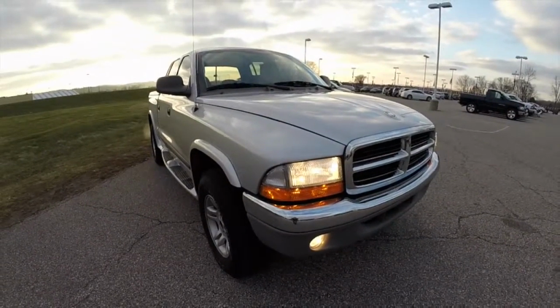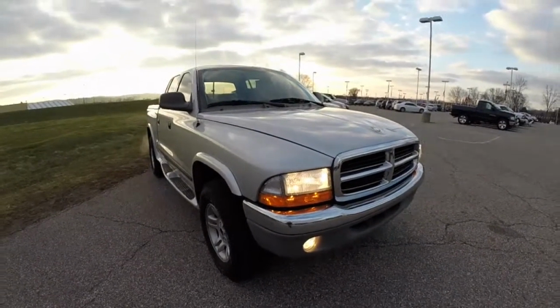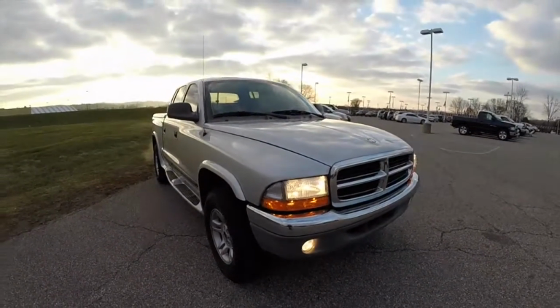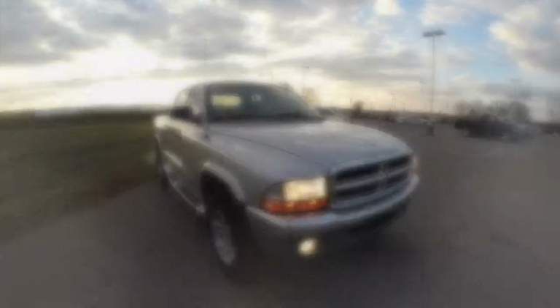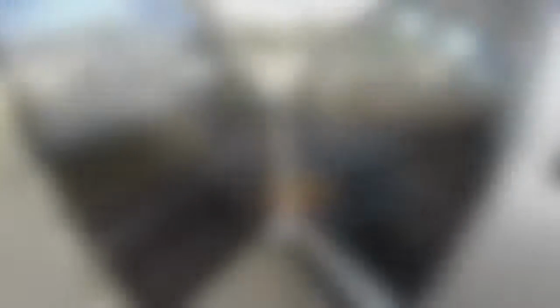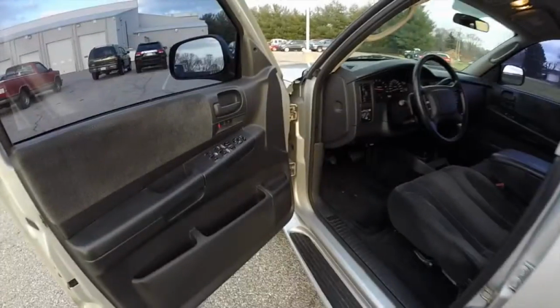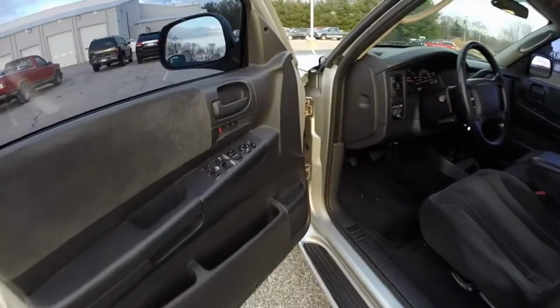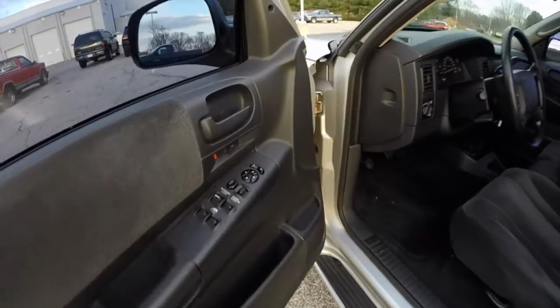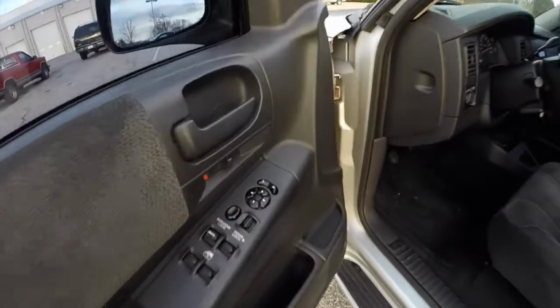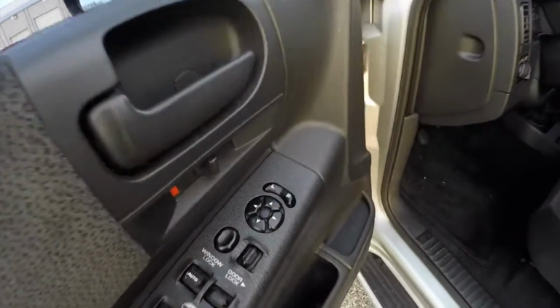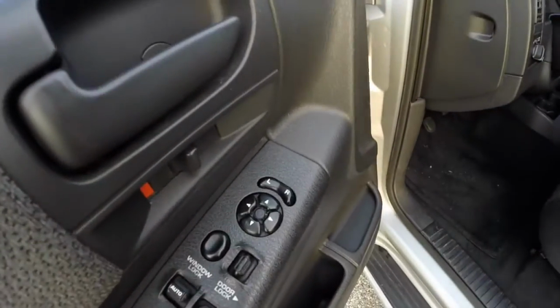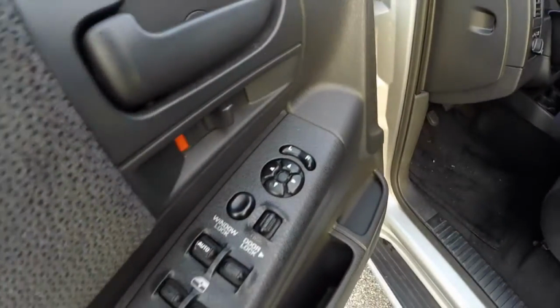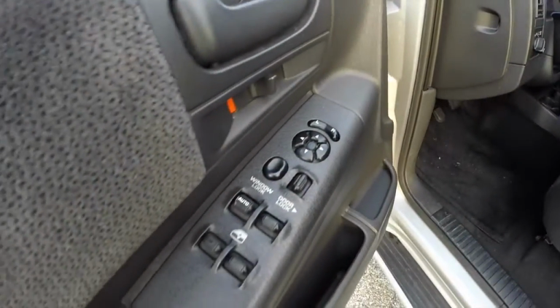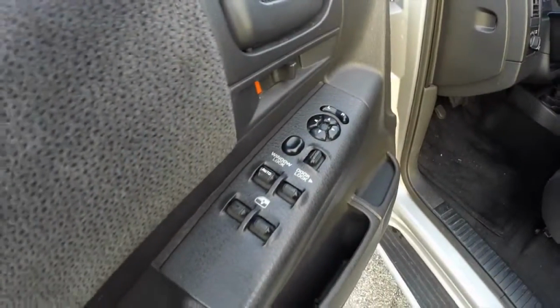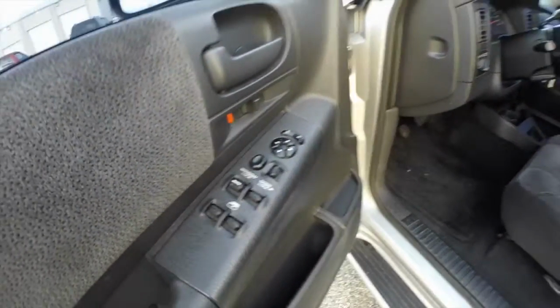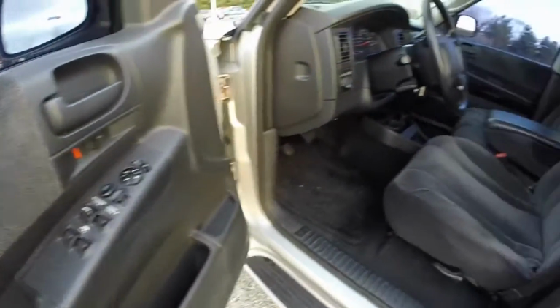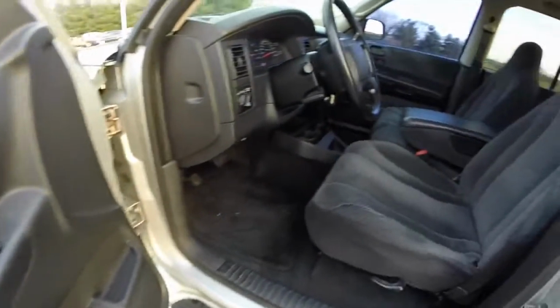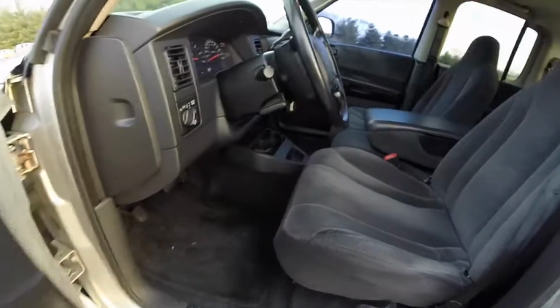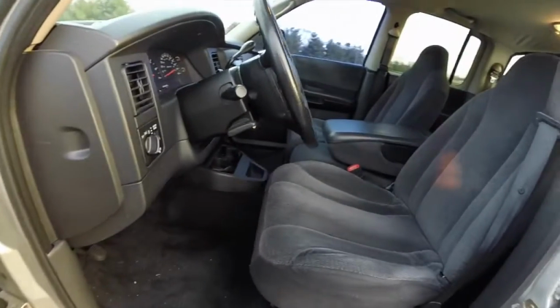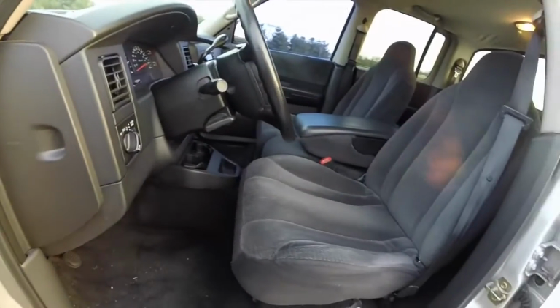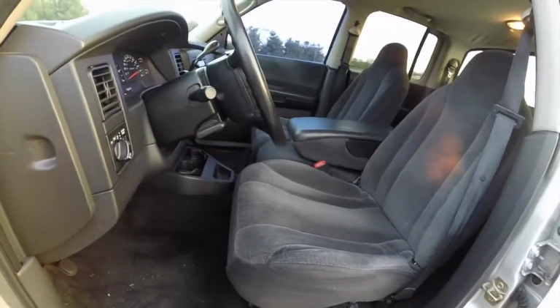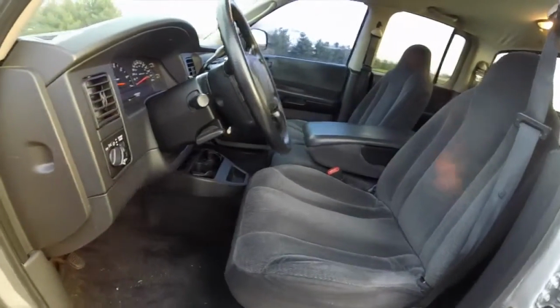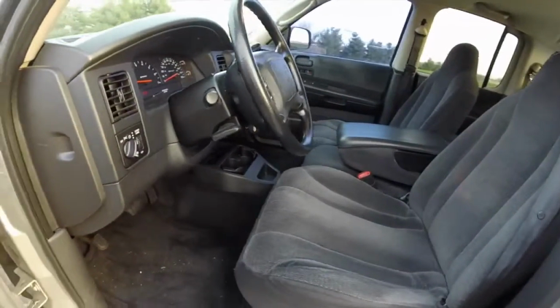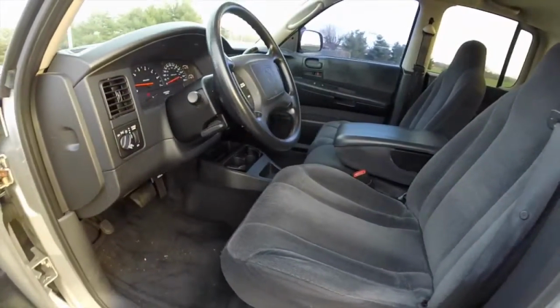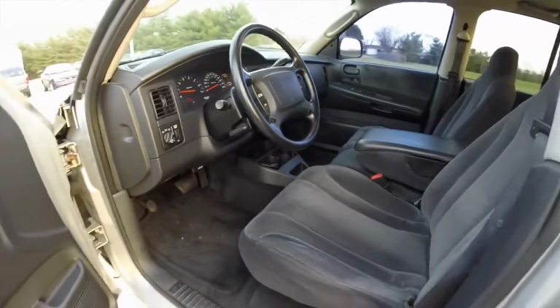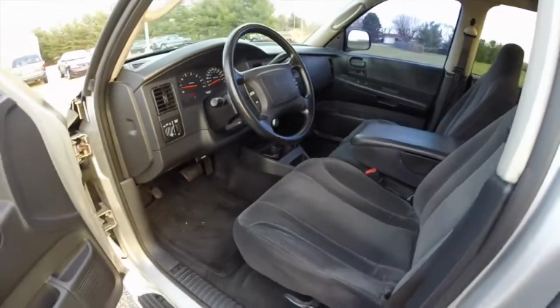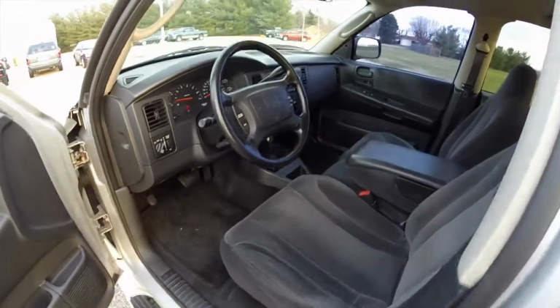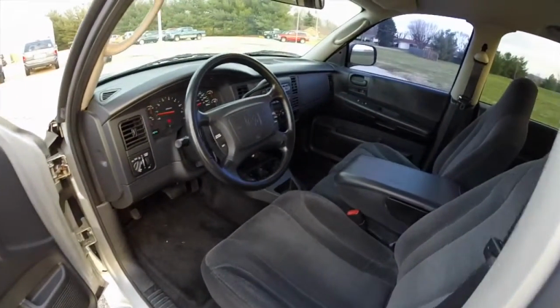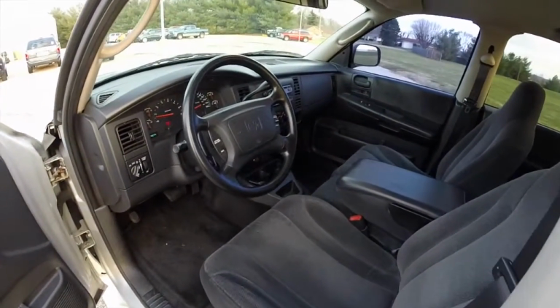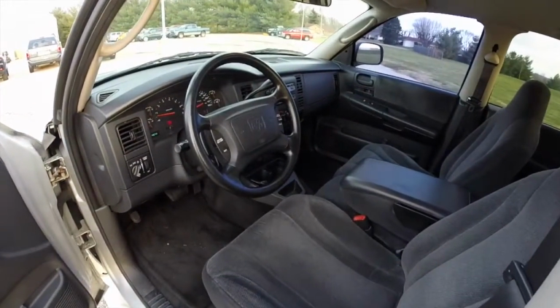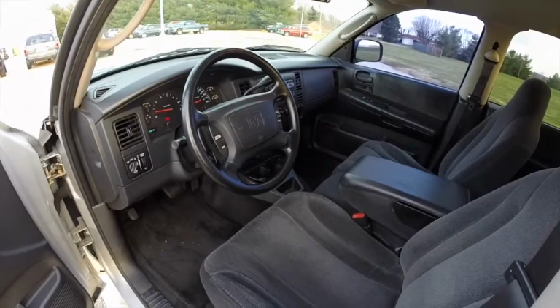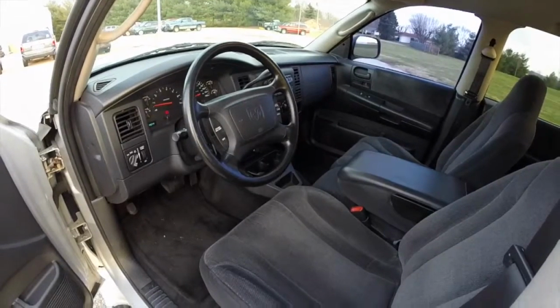Let's go ahead and take a look at the interior. Inside we have power heated mirrors, windows and door locks, cloth bench seat, and cruise control.